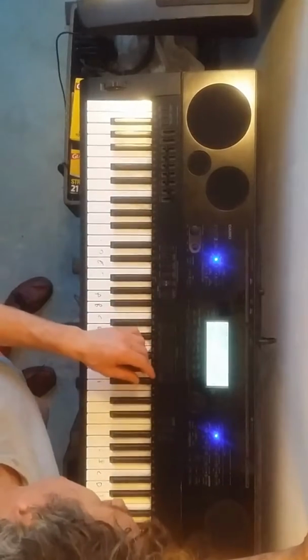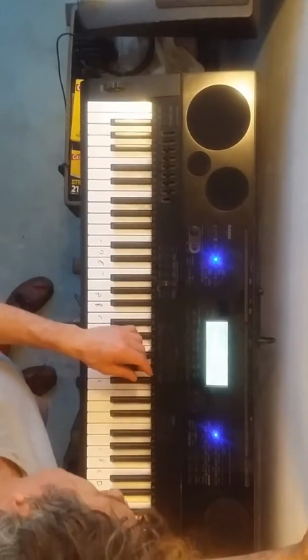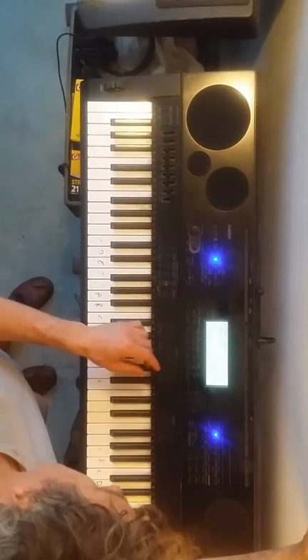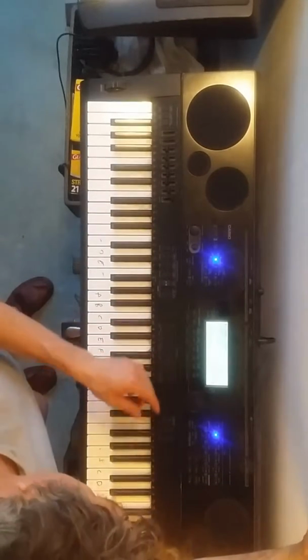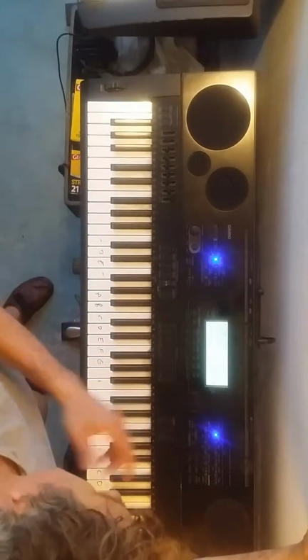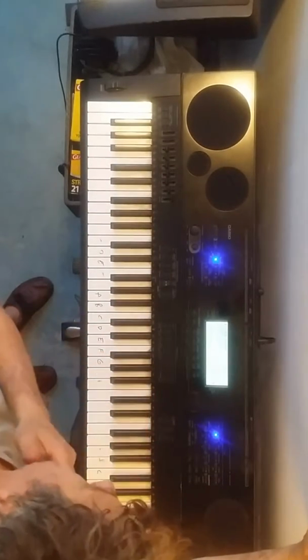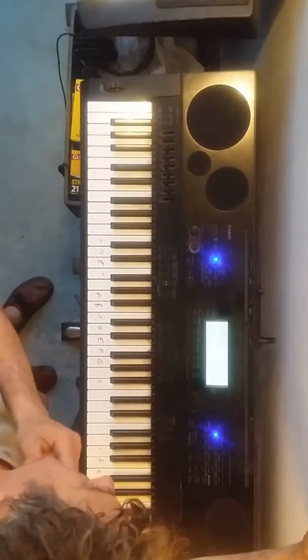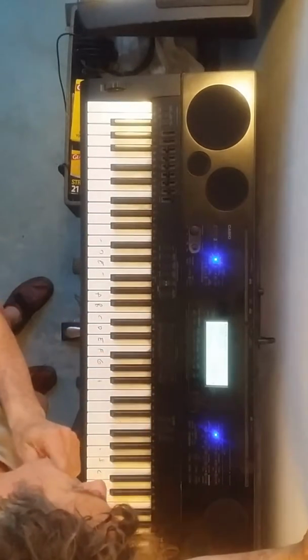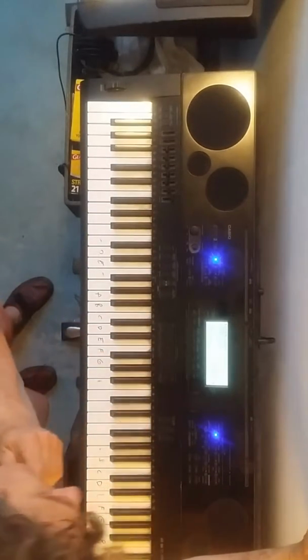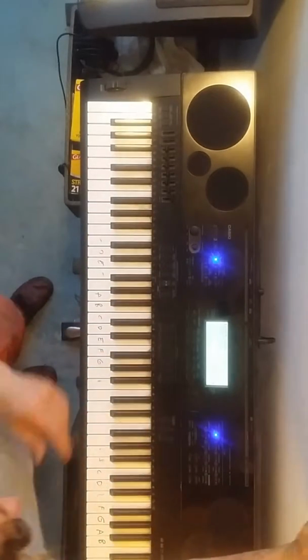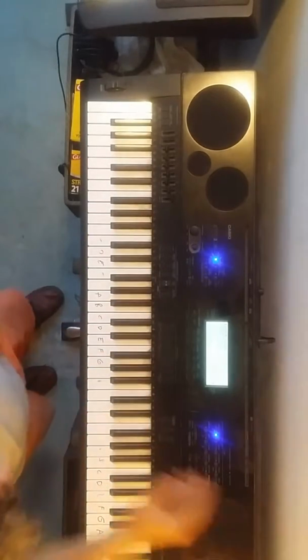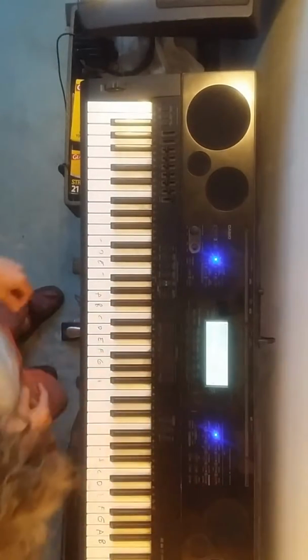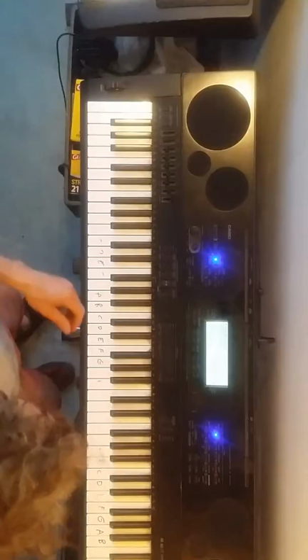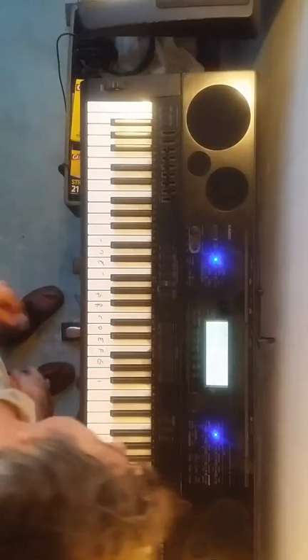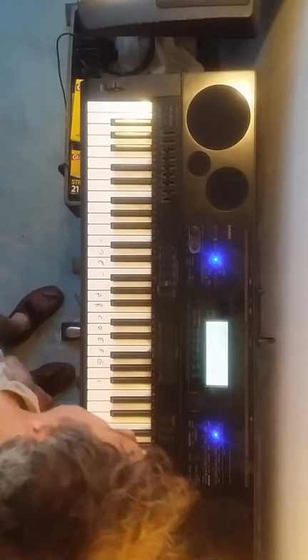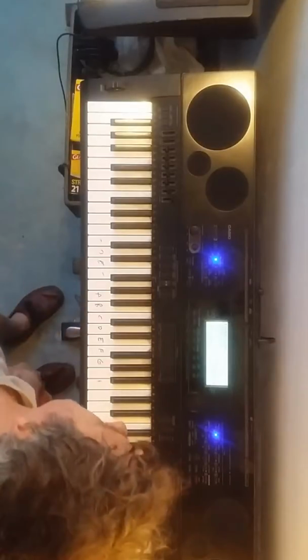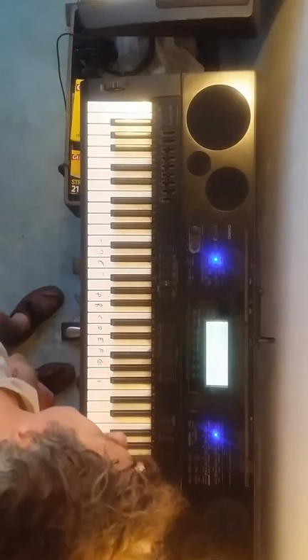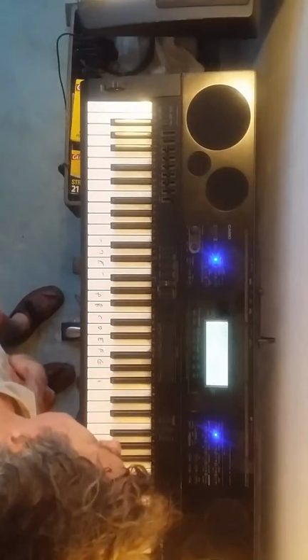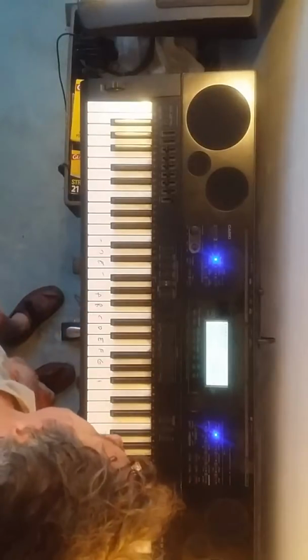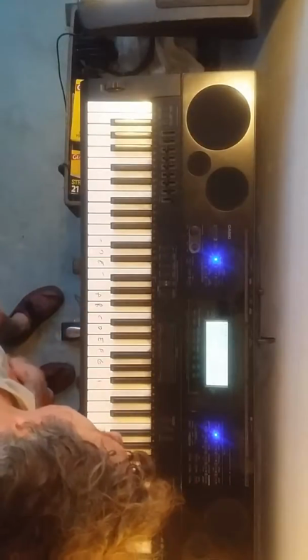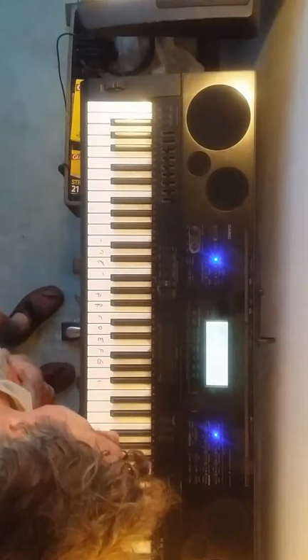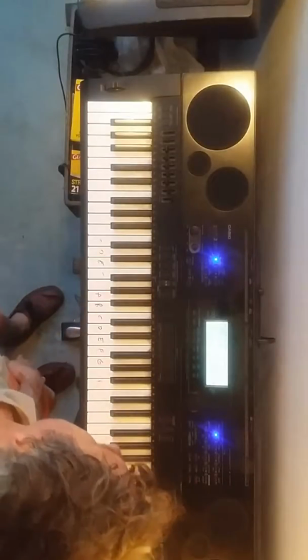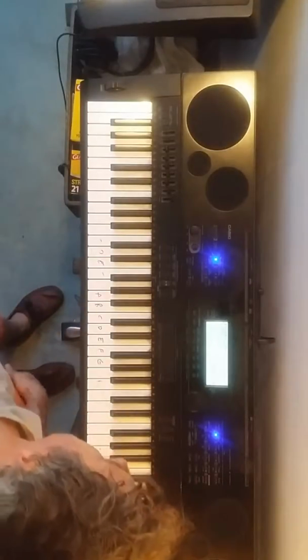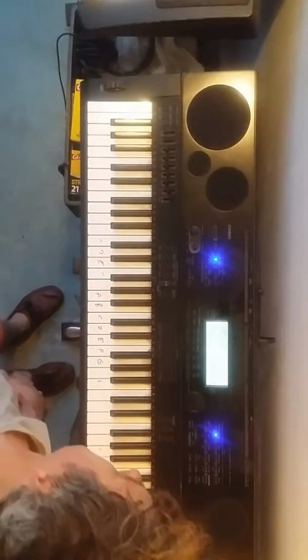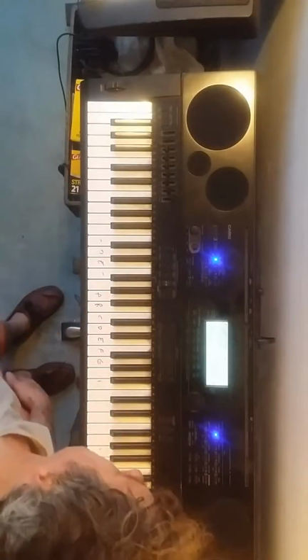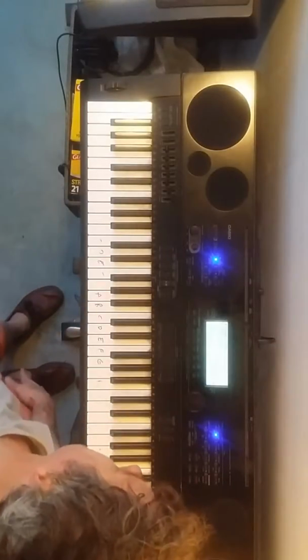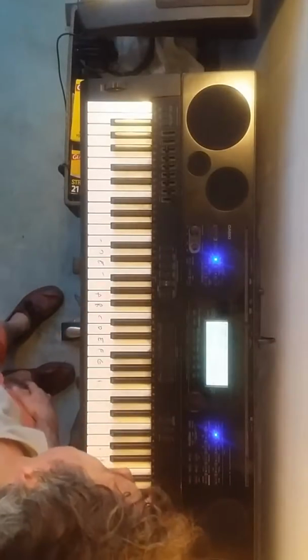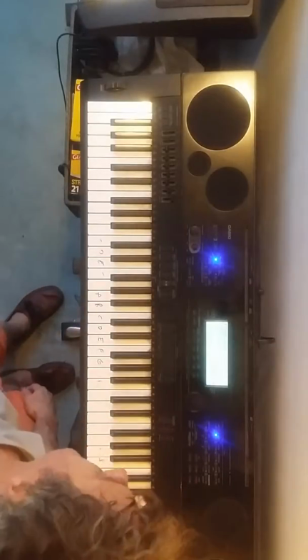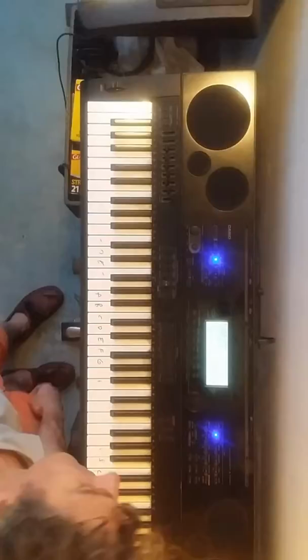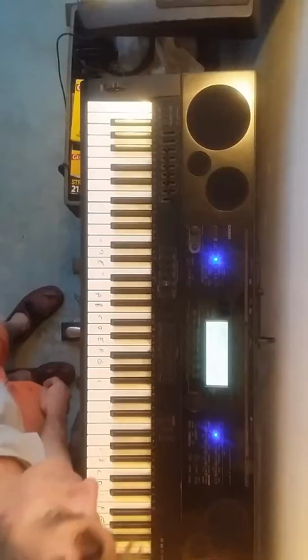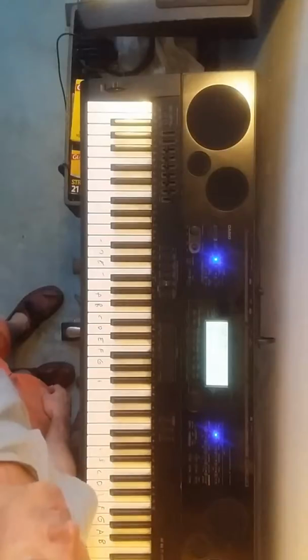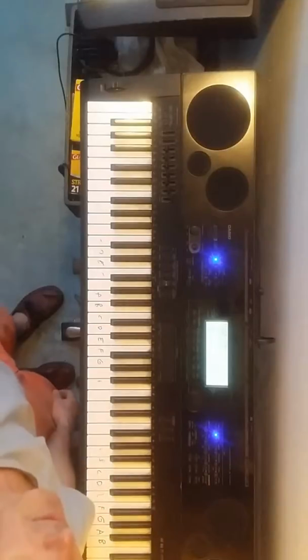This is on electric piano settings, chorus, electric piano one — that's number 14. Tempo is probably 90.